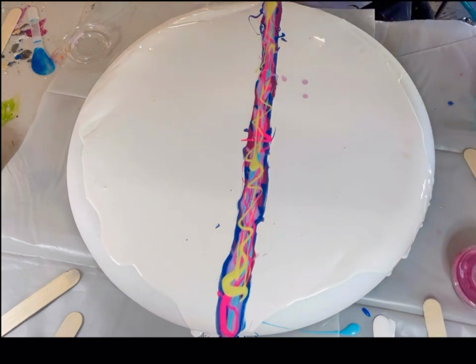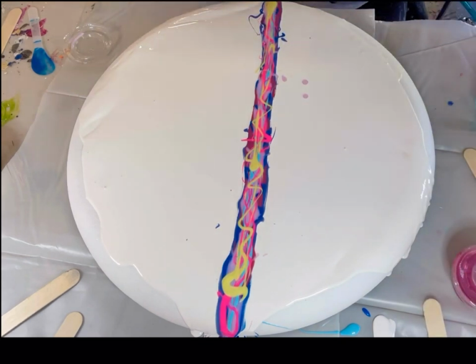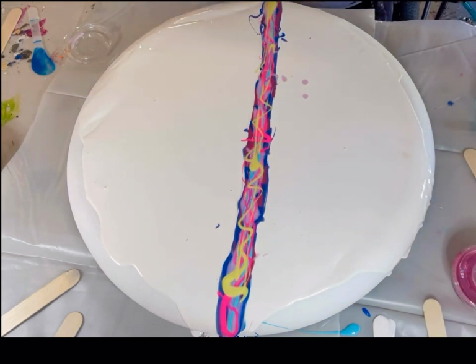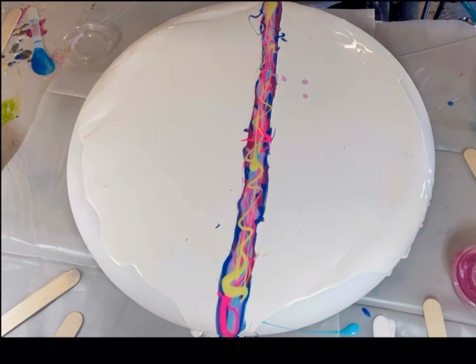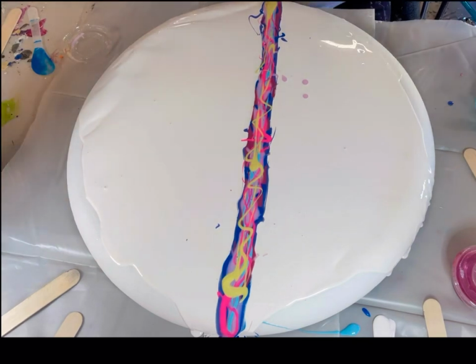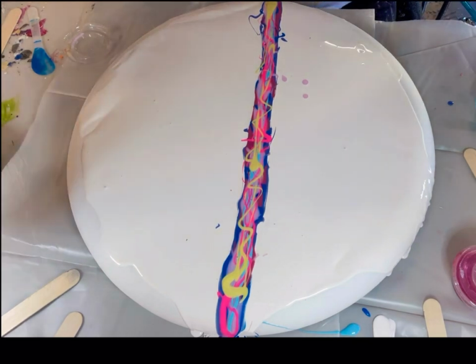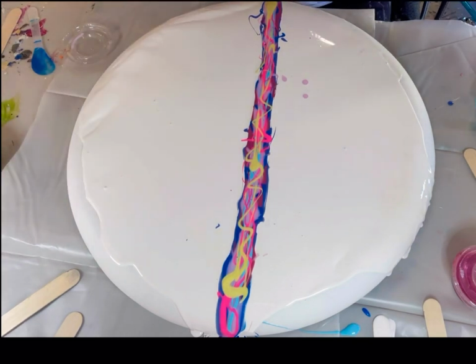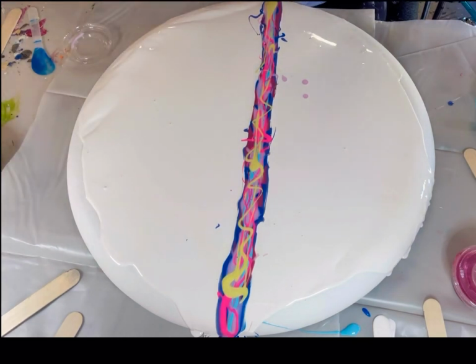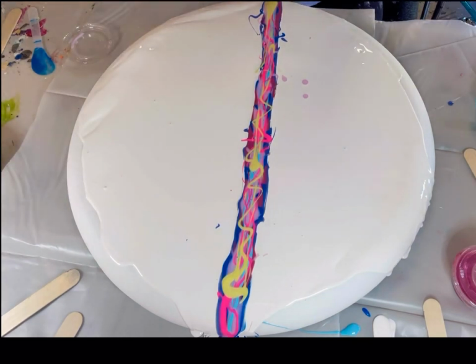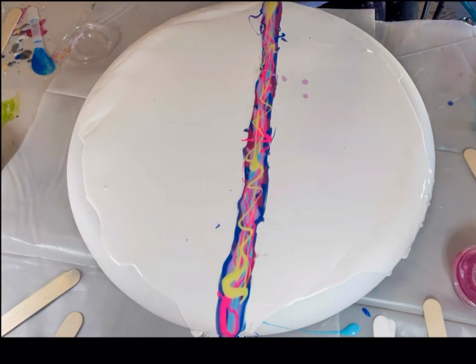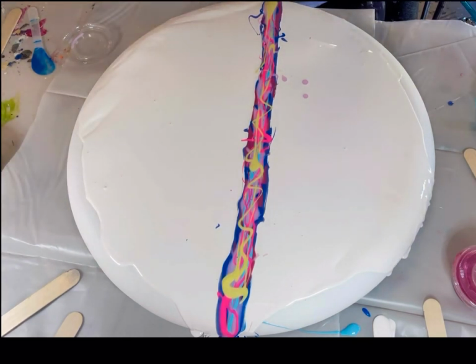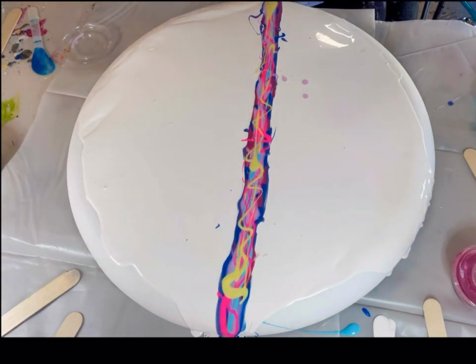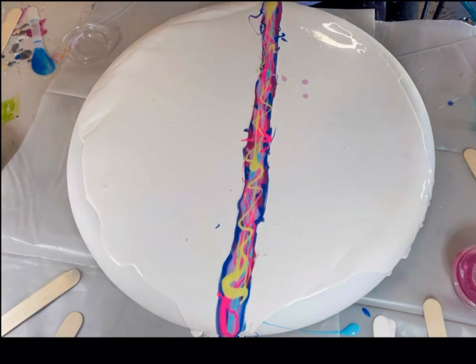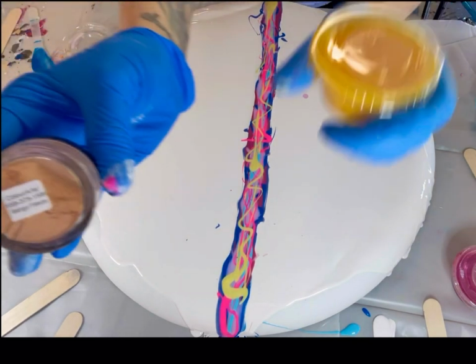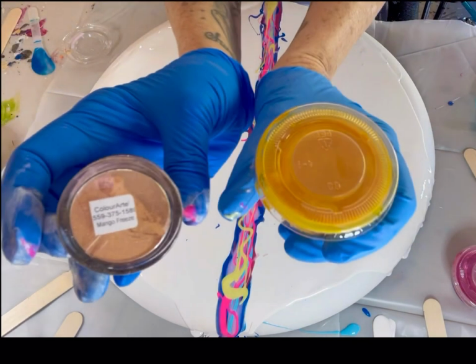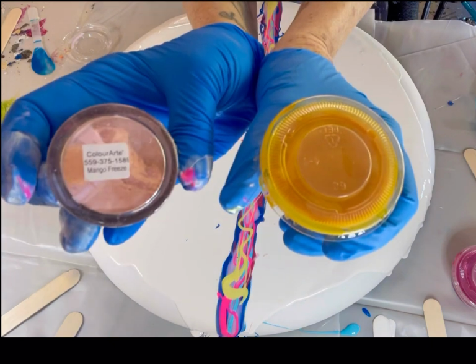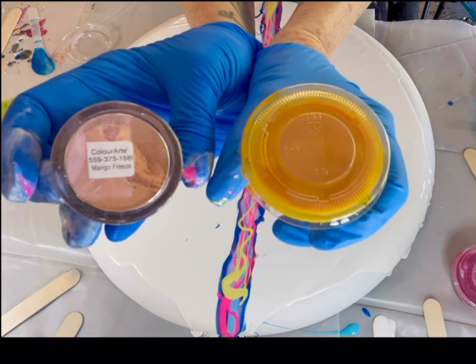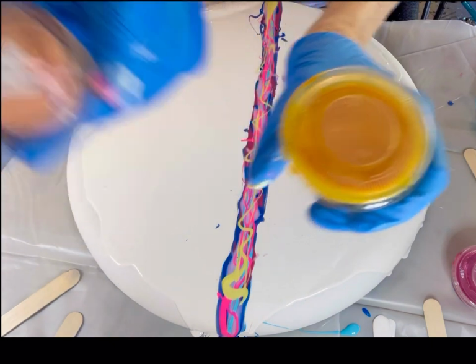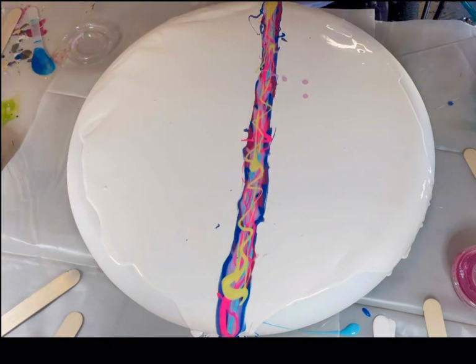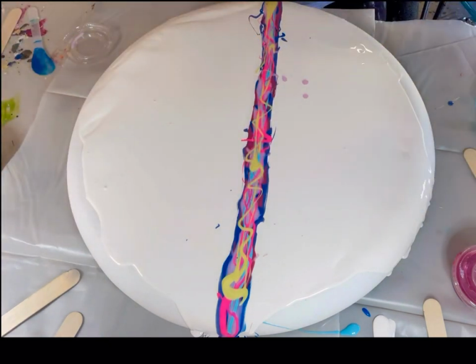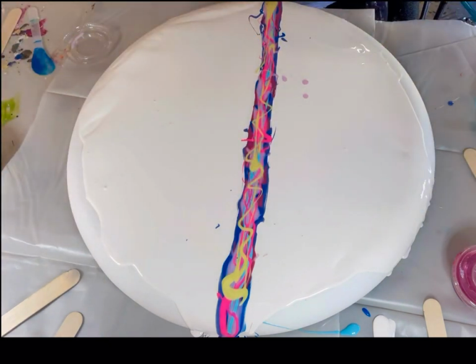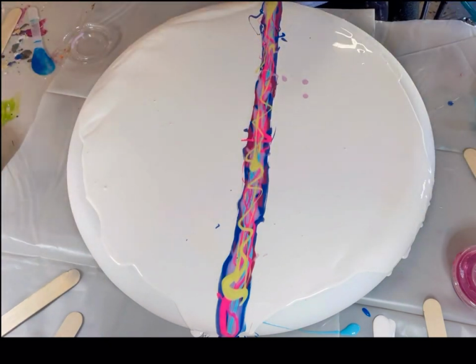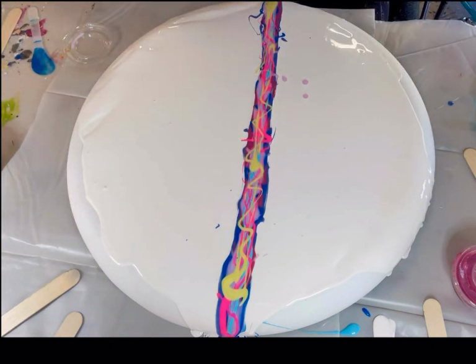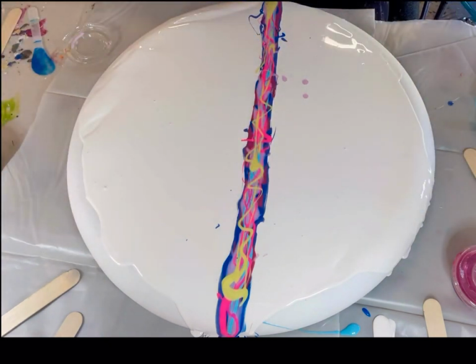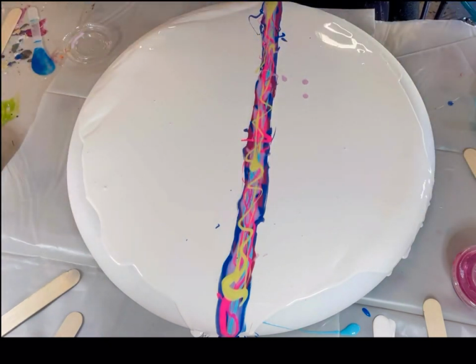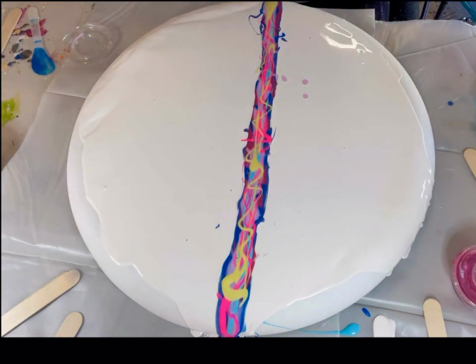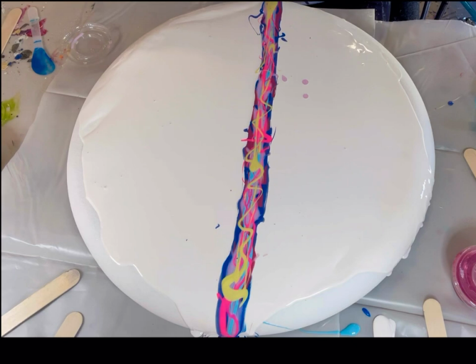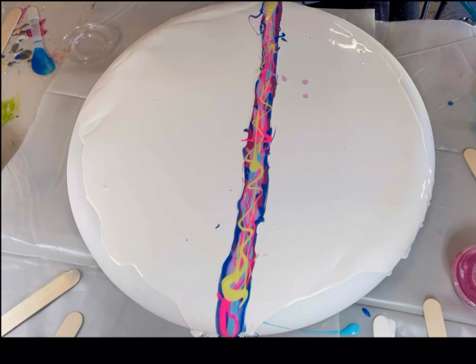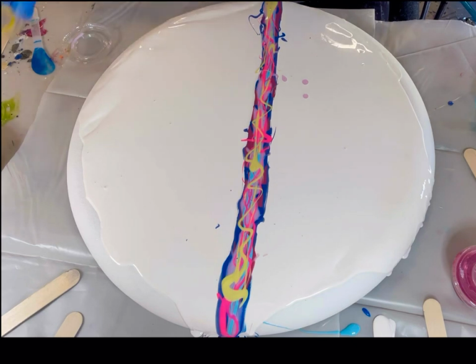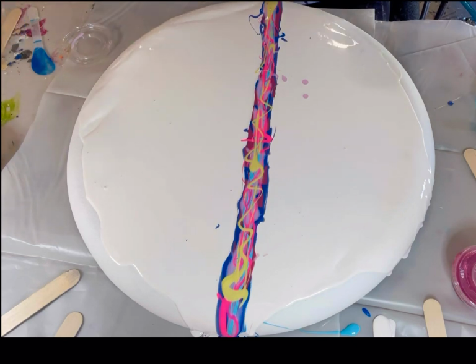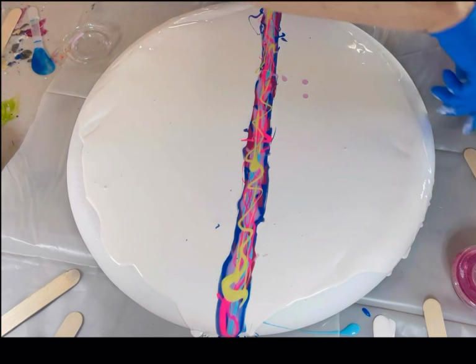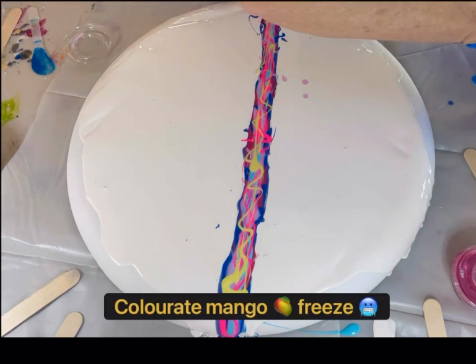And last I'm going to be adding another one of my favorites — it's called Mango Frieze. It's such a pretty color, like a gold and mango color together. One of my favorites, by far.